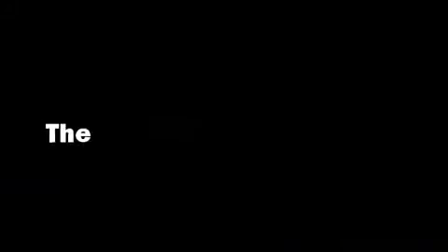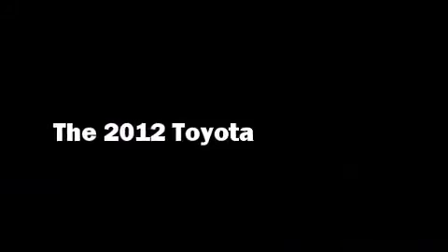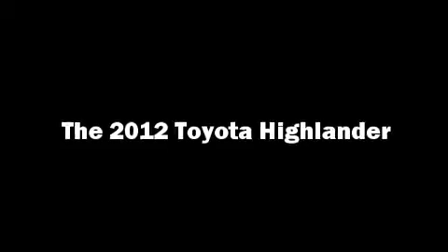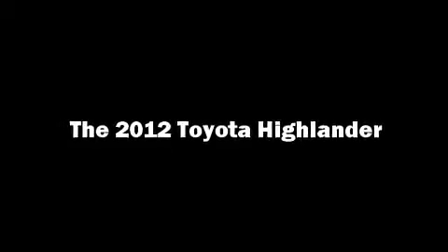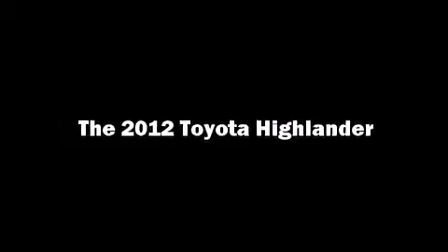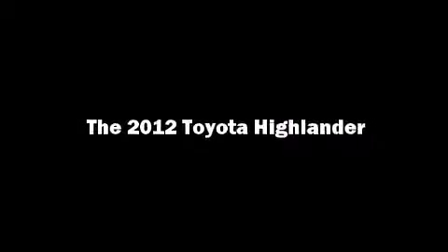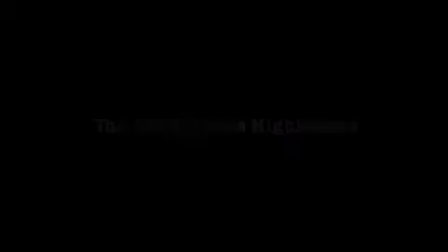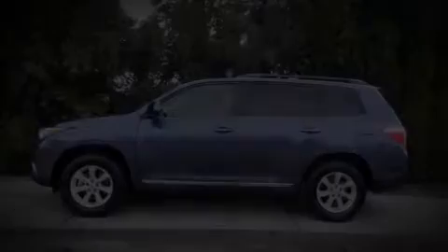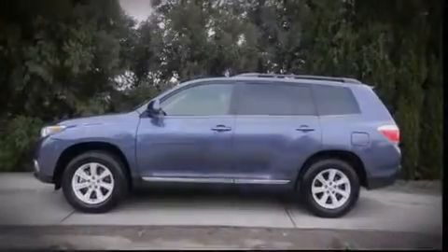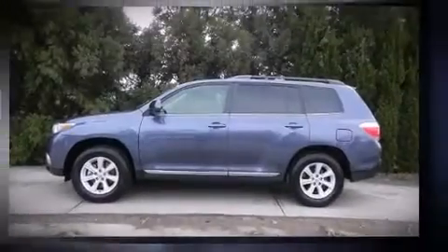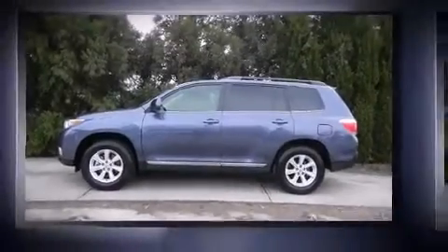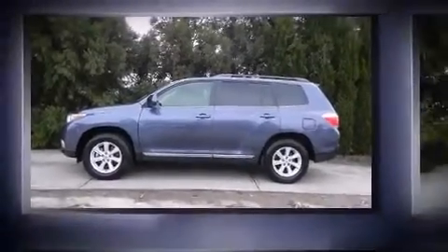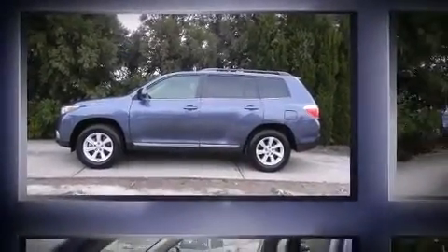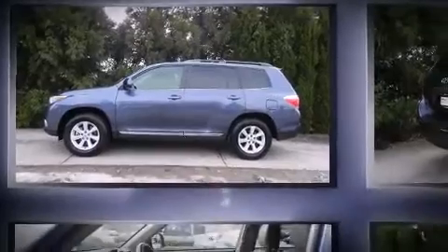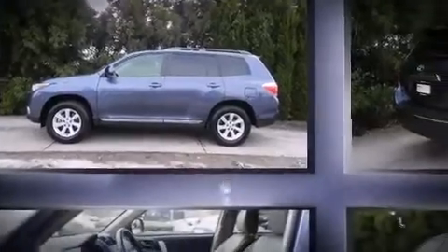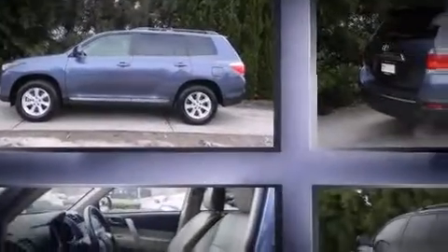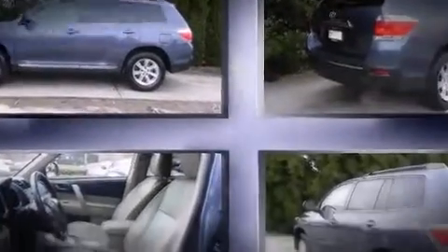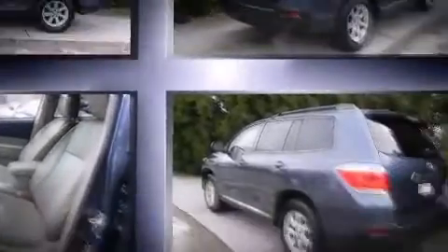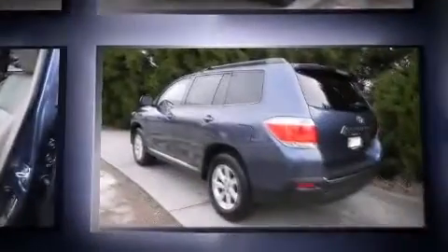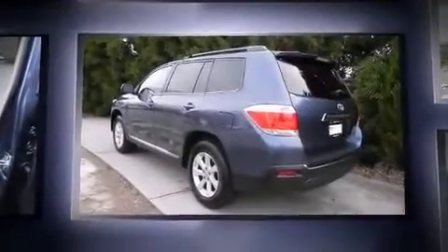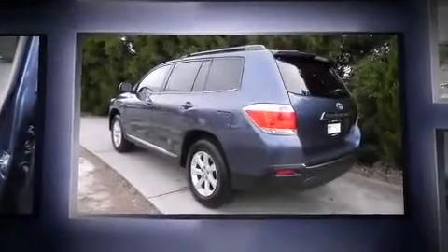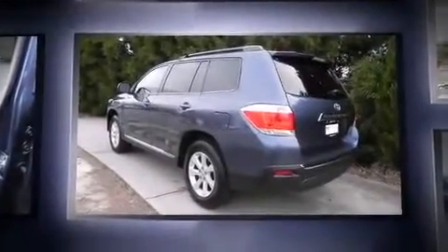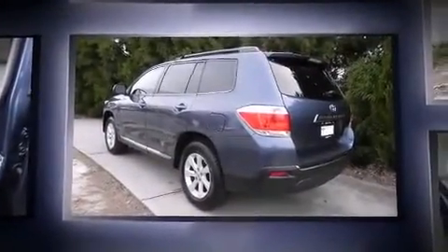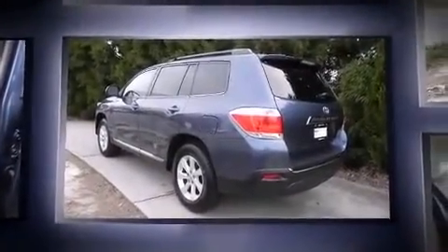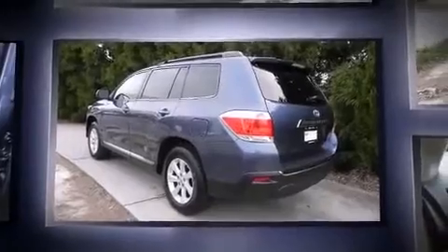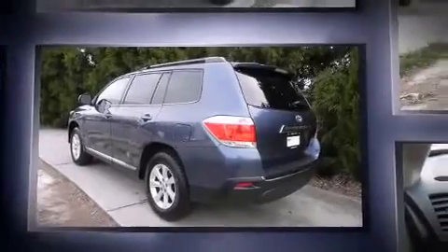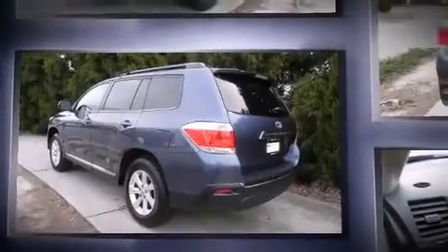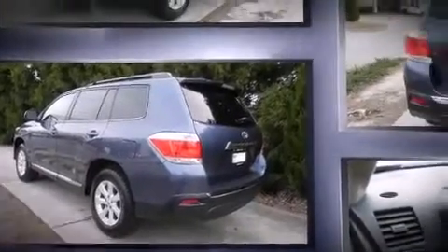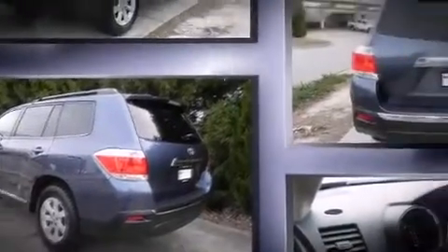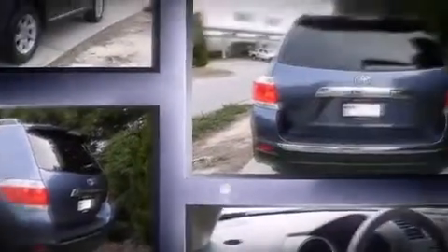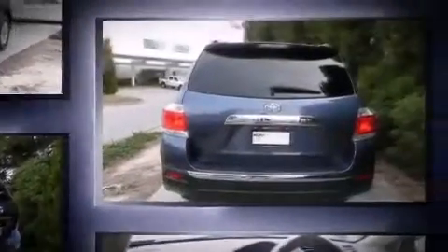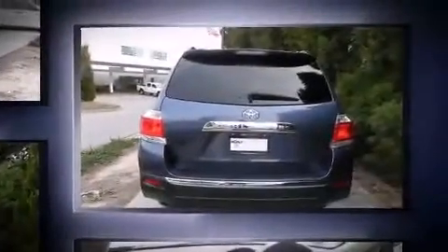Sensibility and practicality define a 2012 Toyota Highlander. Under the hood, you'll find a four-cylinder engine with more than 170 horsepower. And for added security, Dynamic Stability Control supplements the drivetrain.